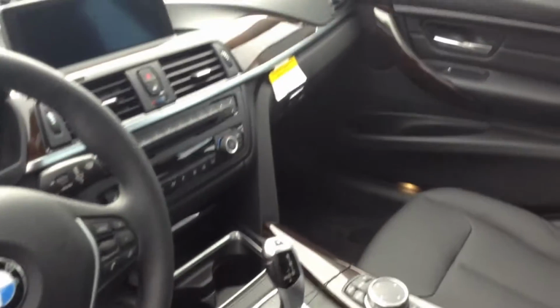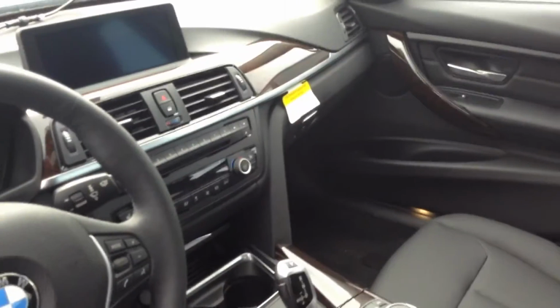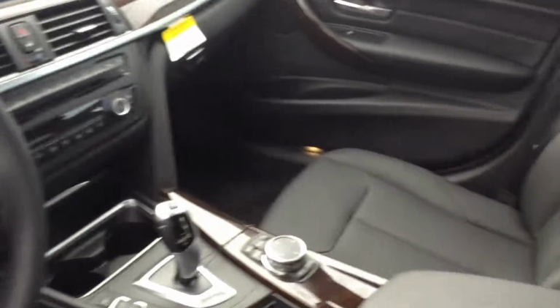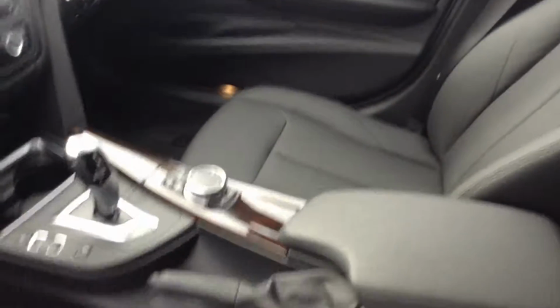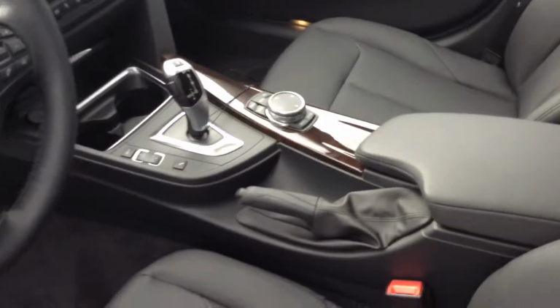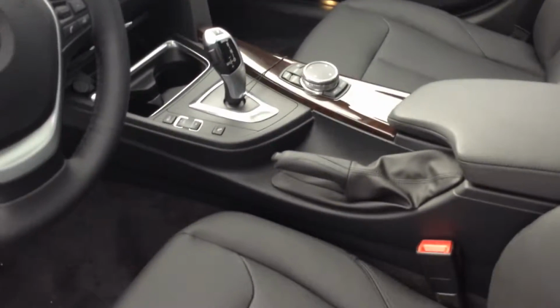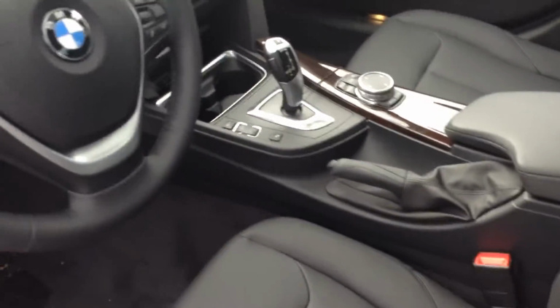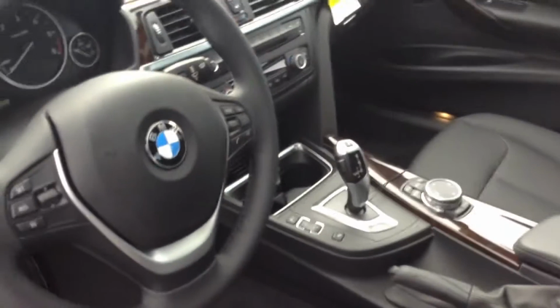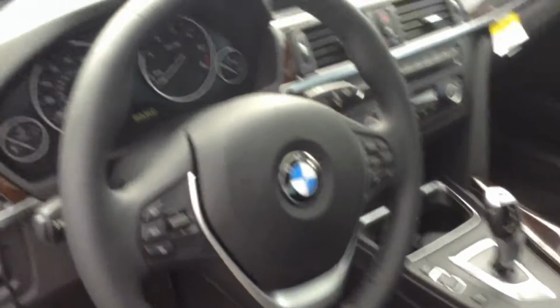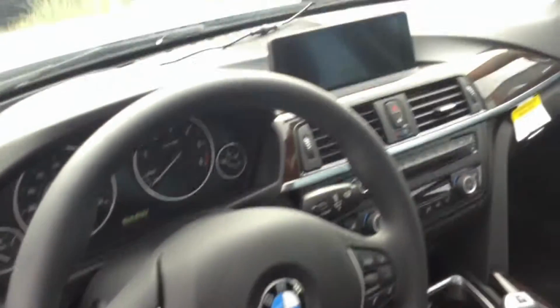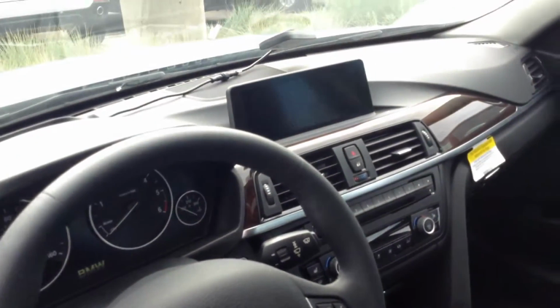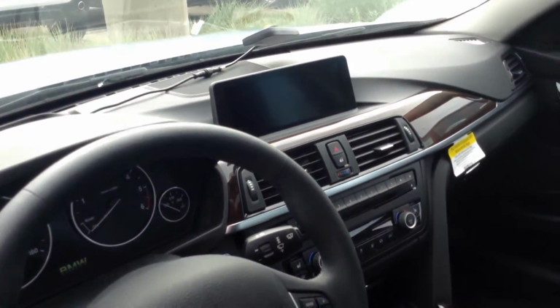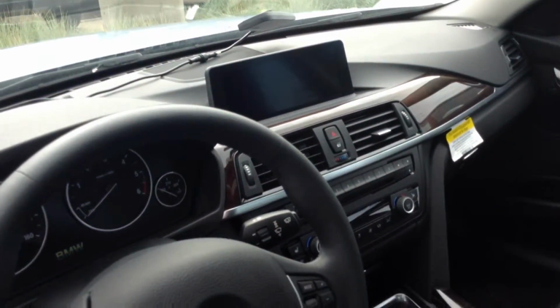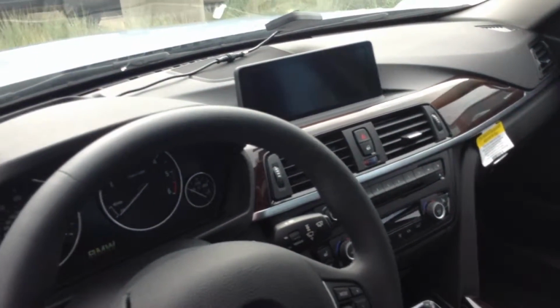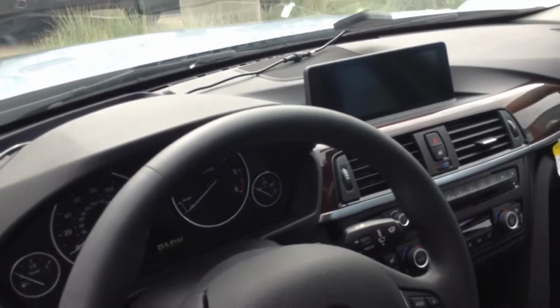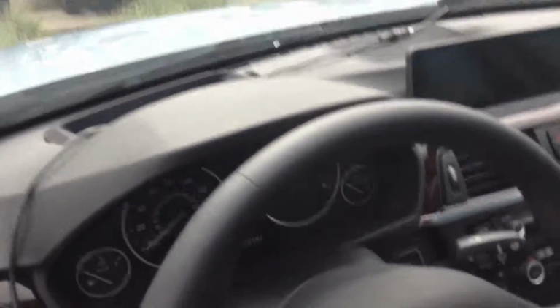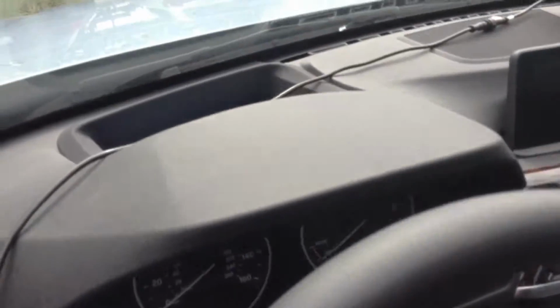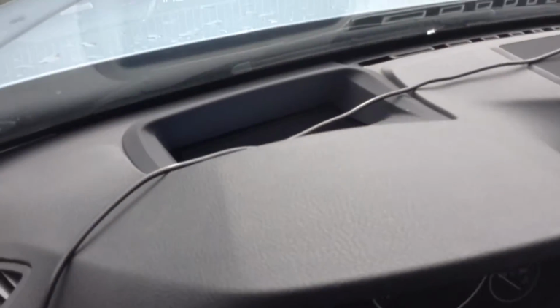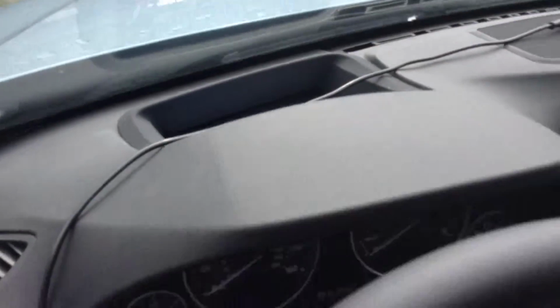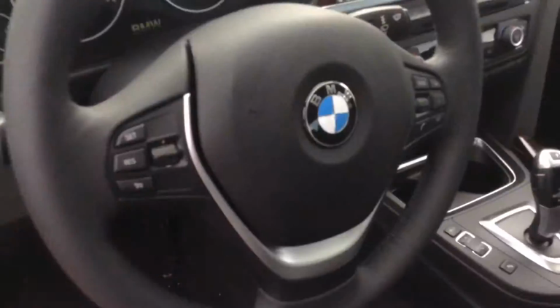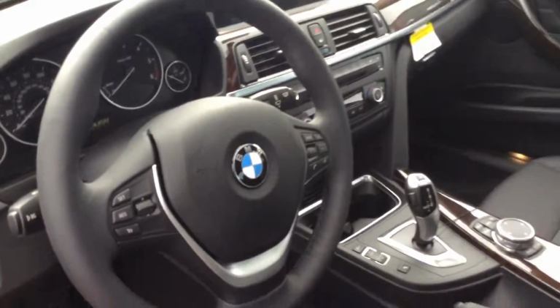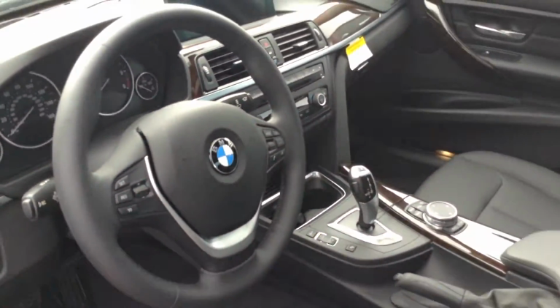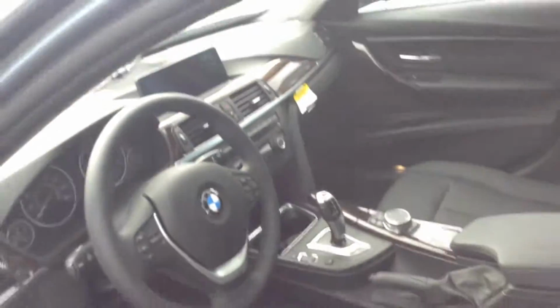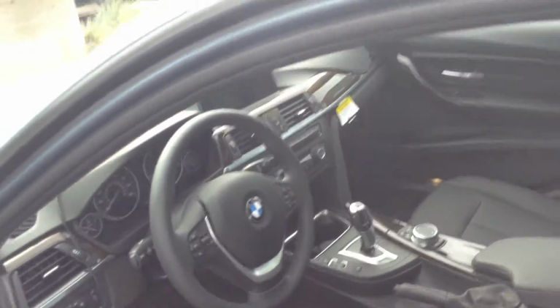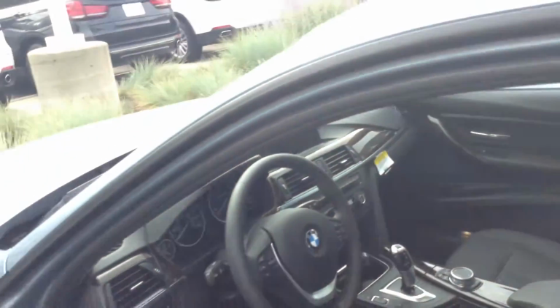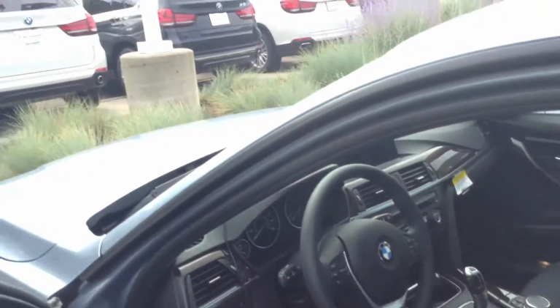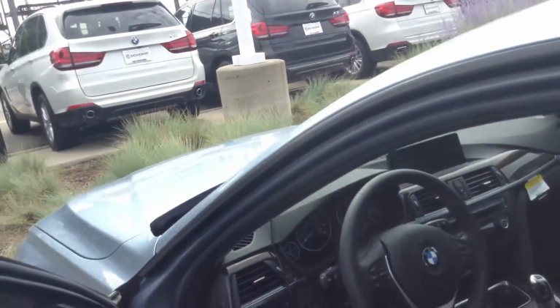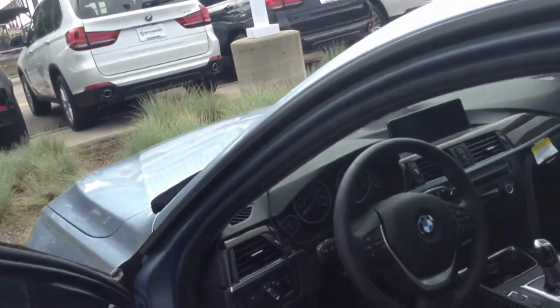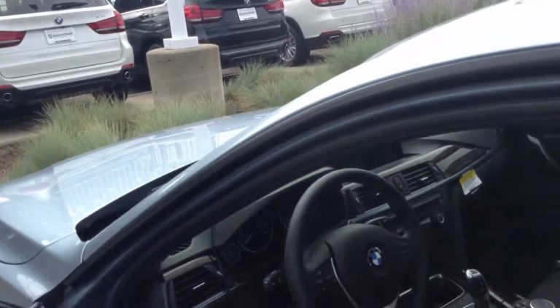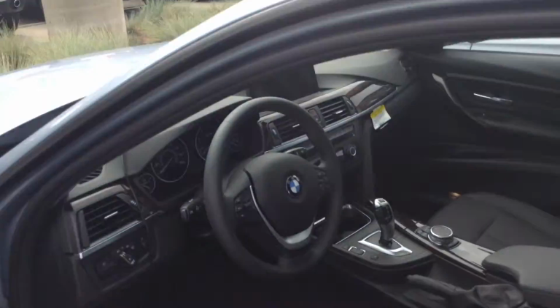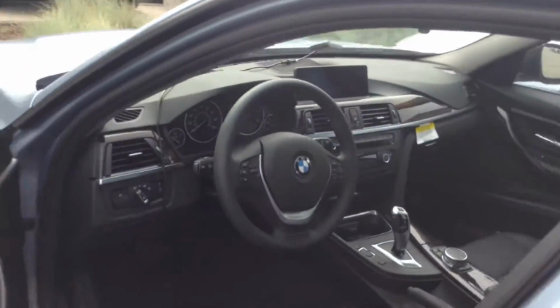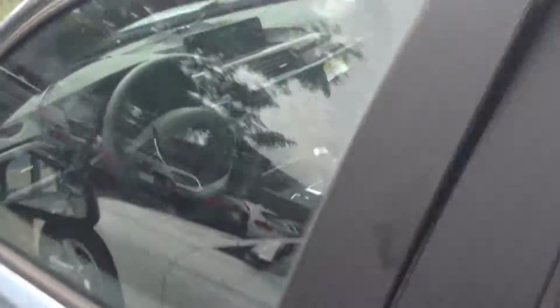So it'll have heated front and rear seats, a heated steering wheel, backup camera, park distance control sensors in the bumpers, as well as heads-up display. So that's what we've got there, and the navigation as well. Nicely equipped diesel.